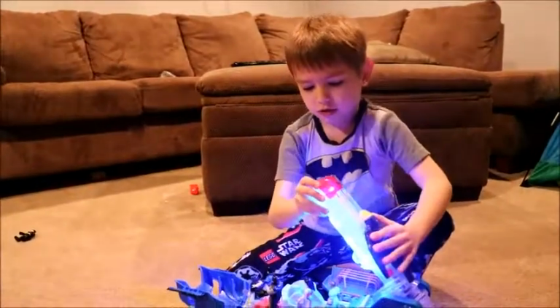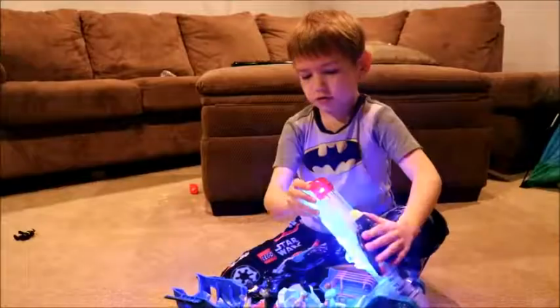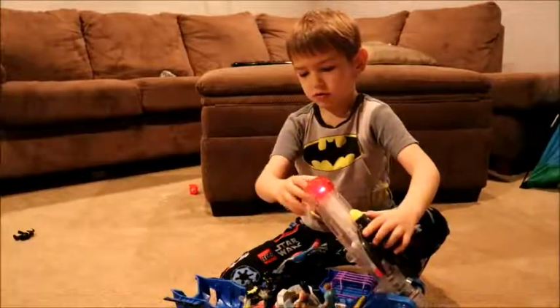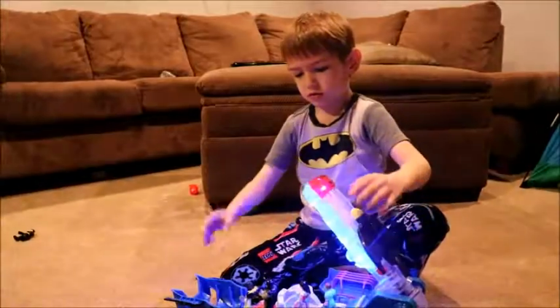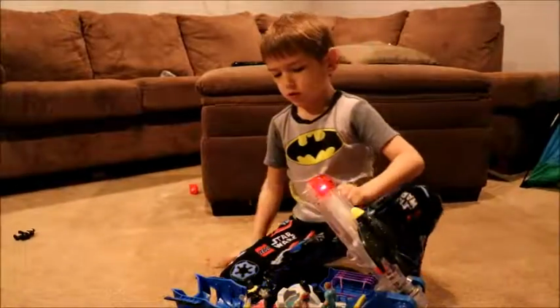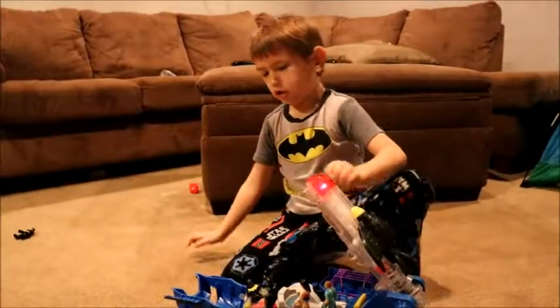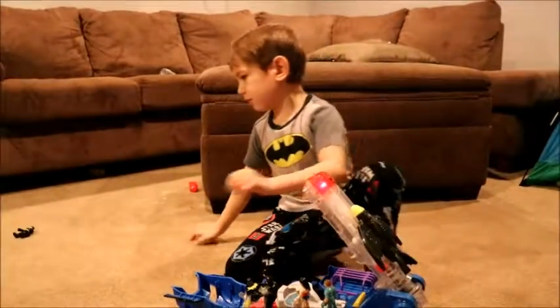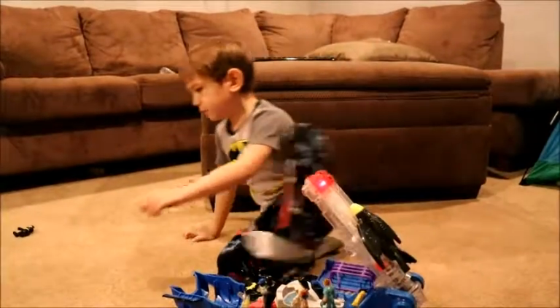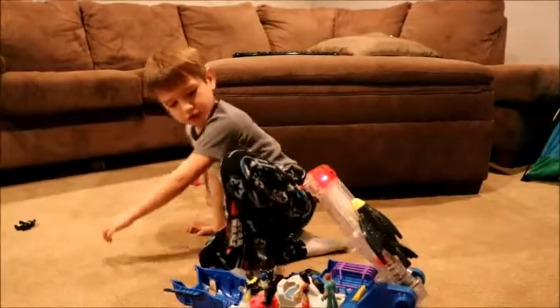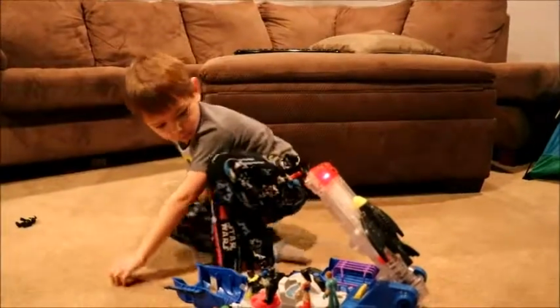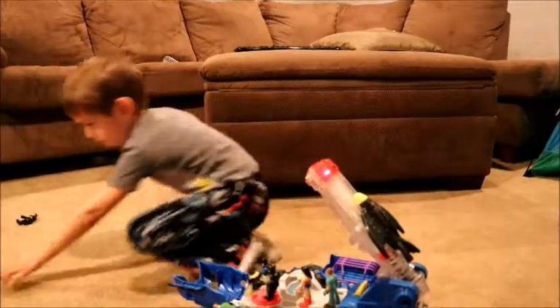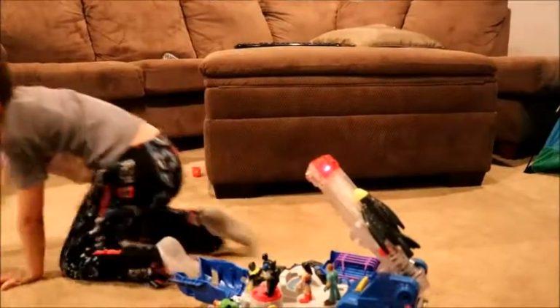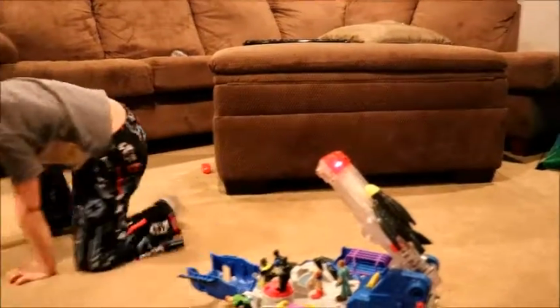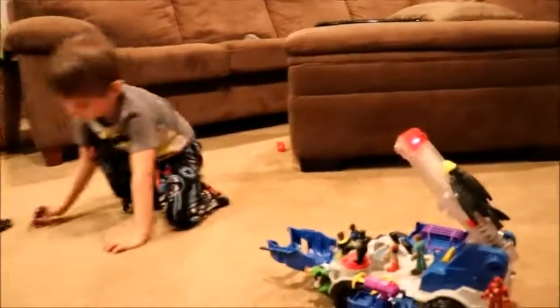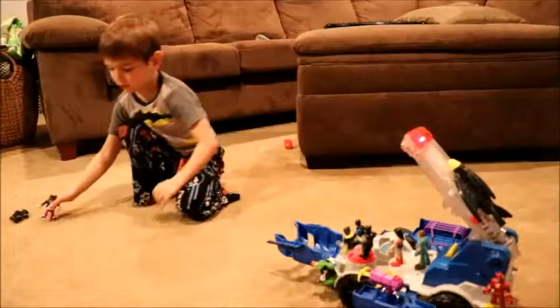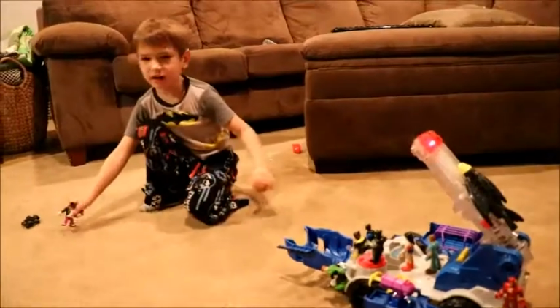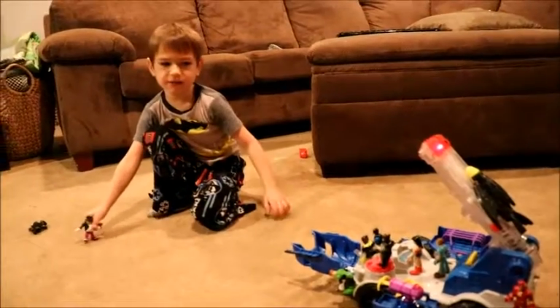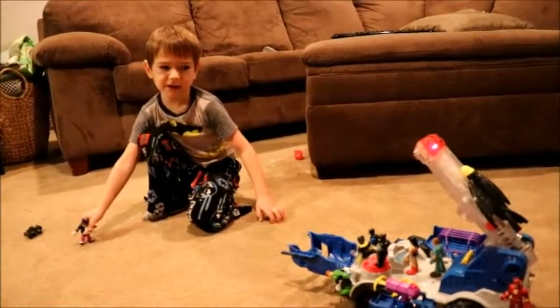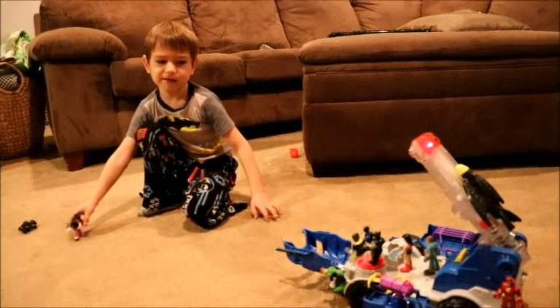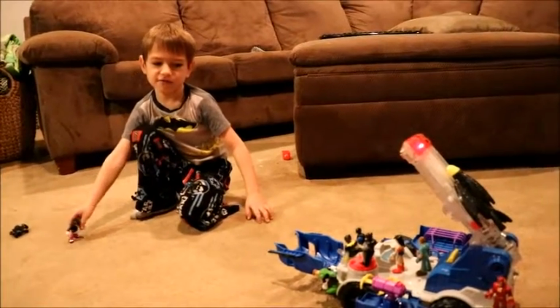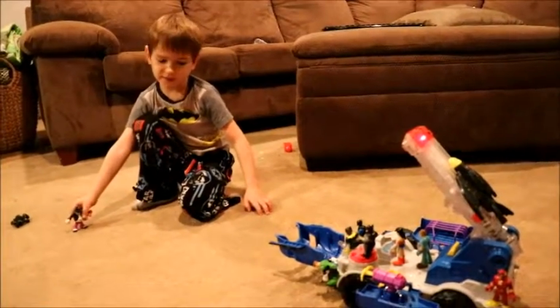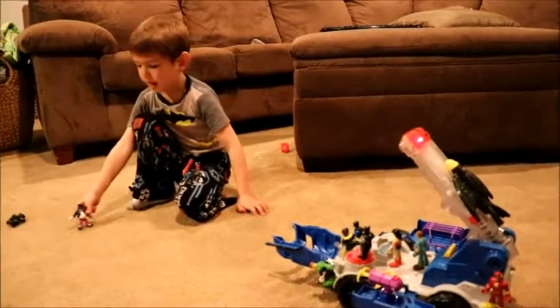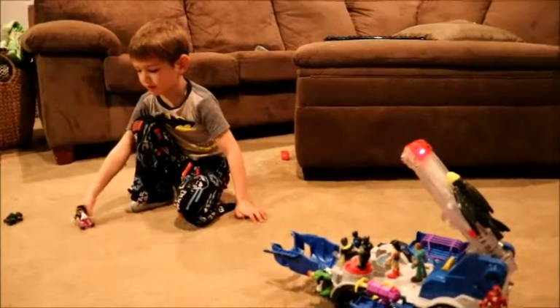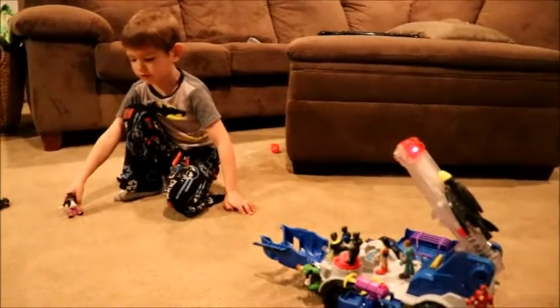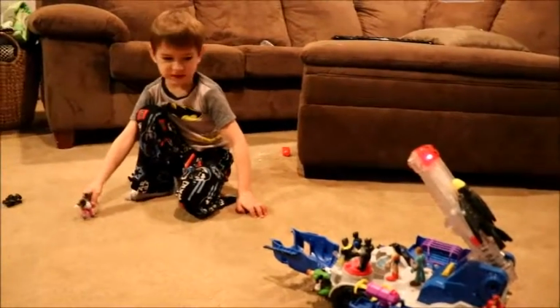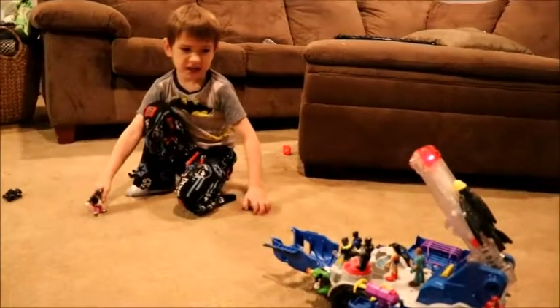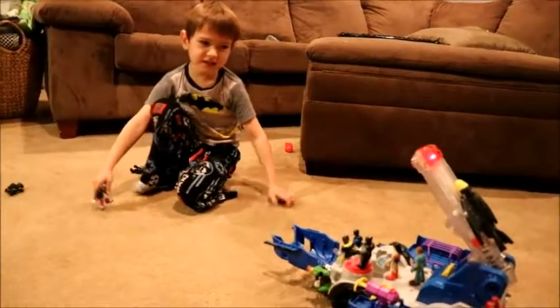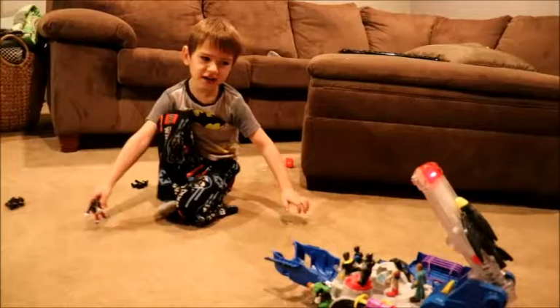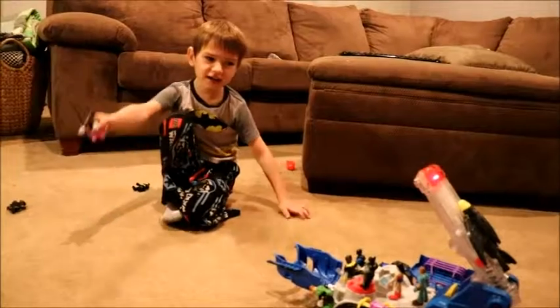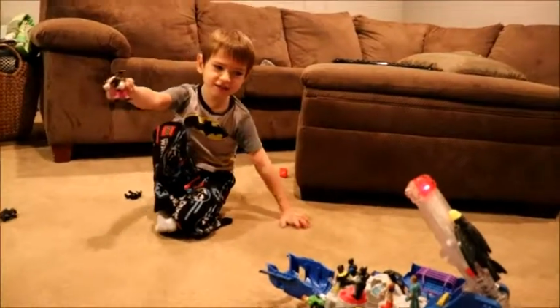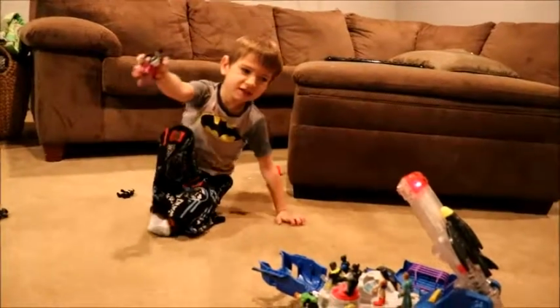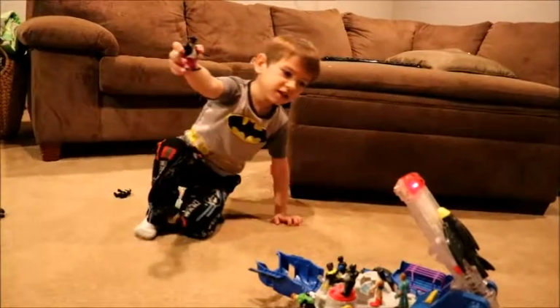I'm going to take off, and we're going to pay the Joker a visit. You're not going to pay him, Batman — I'm going to pay you a visit. Hiya, hiya. Yeah.